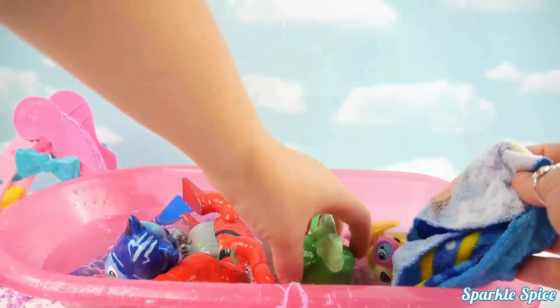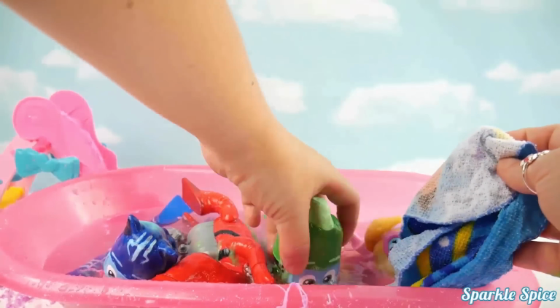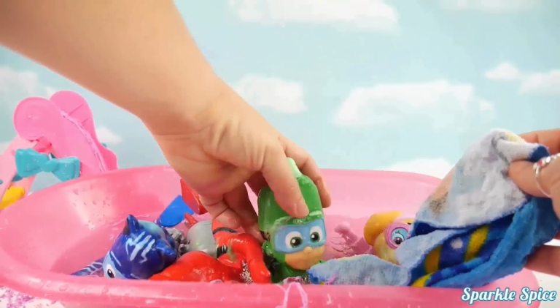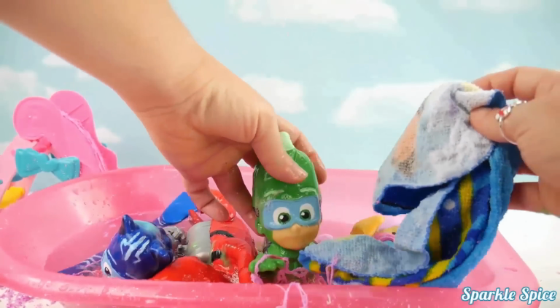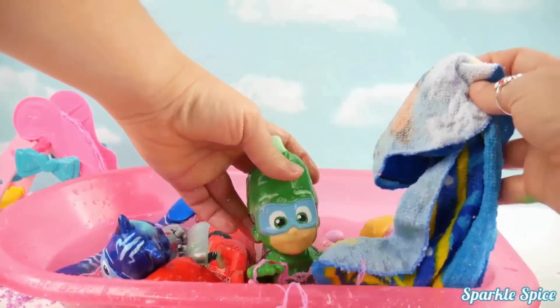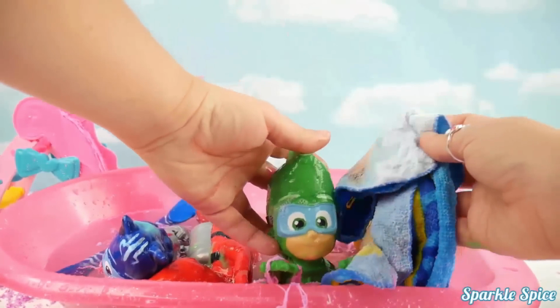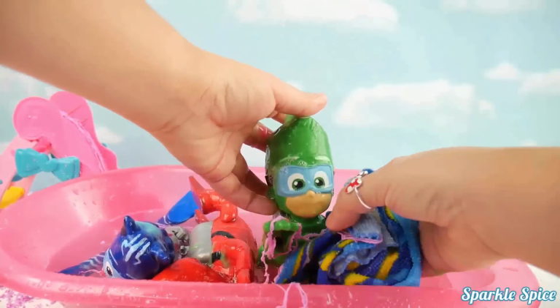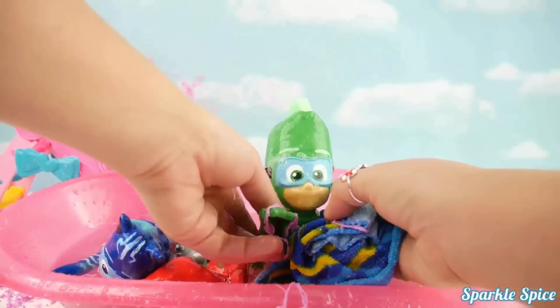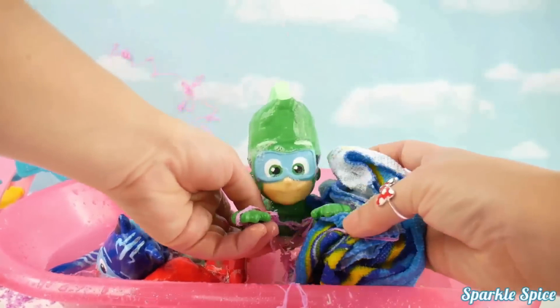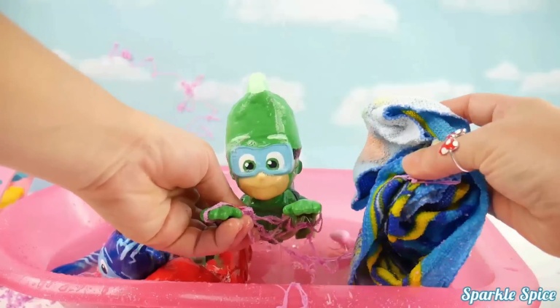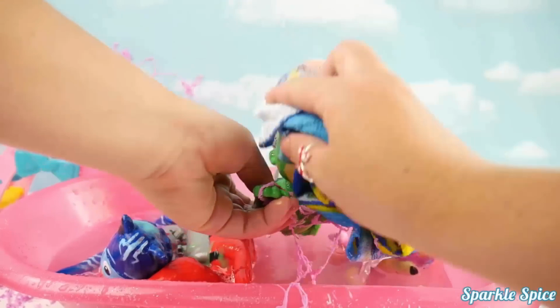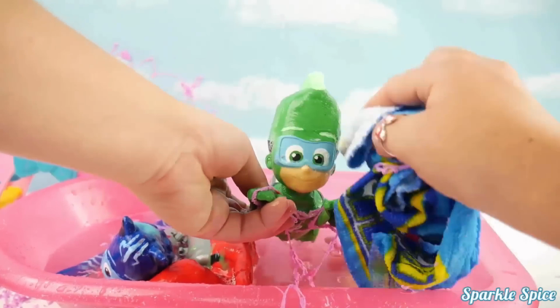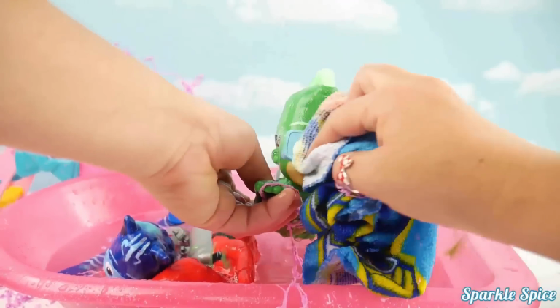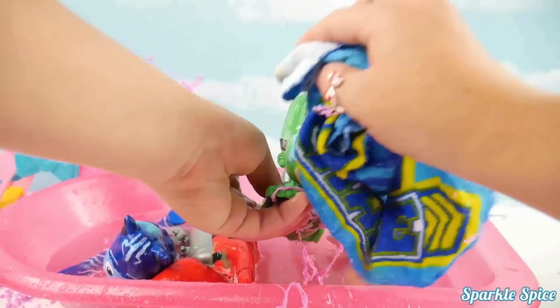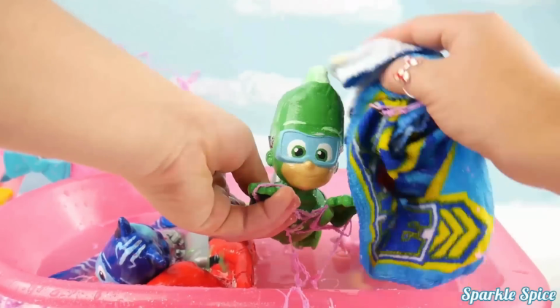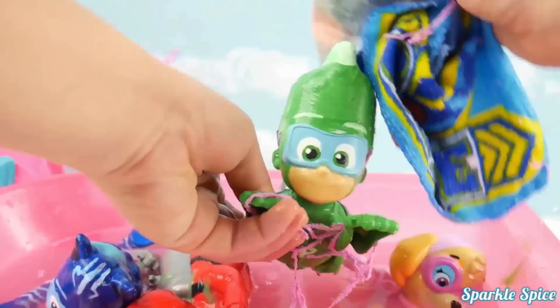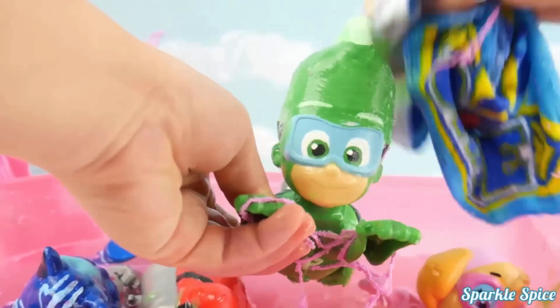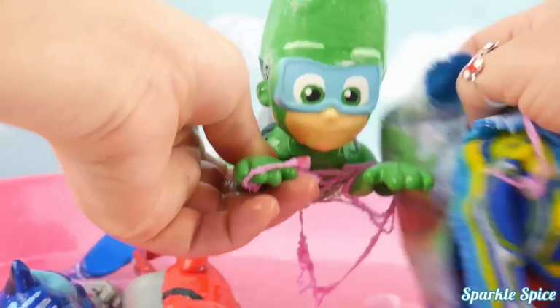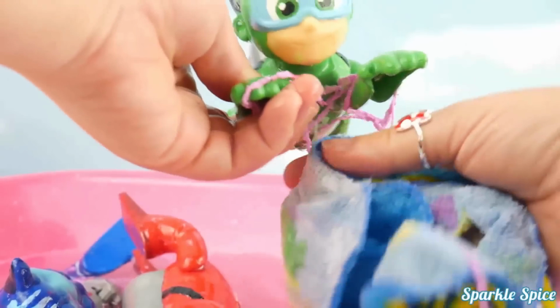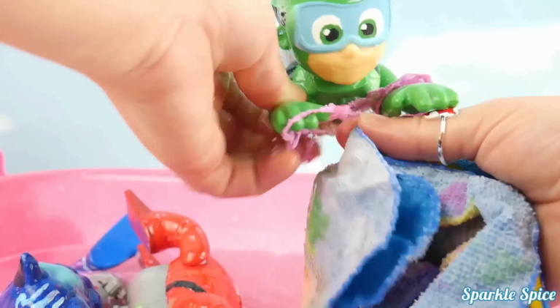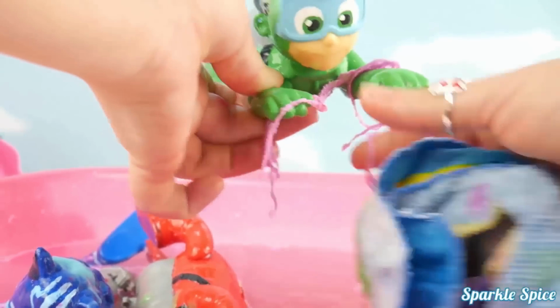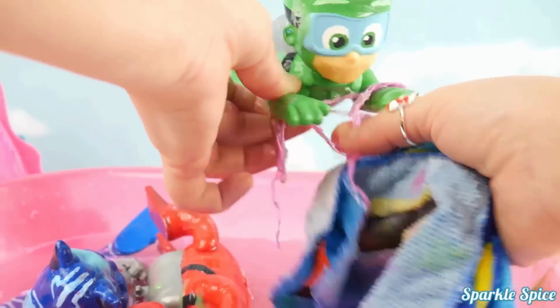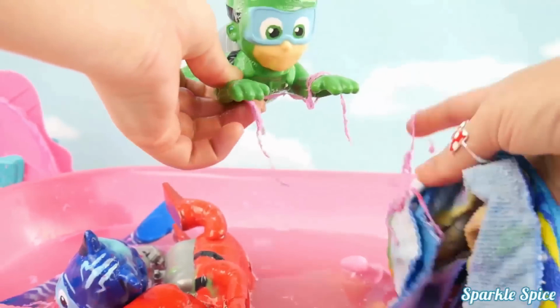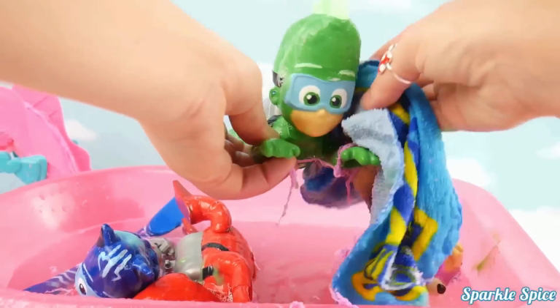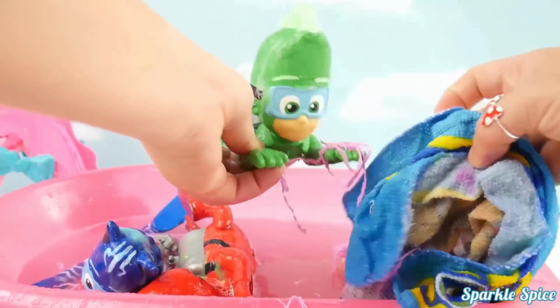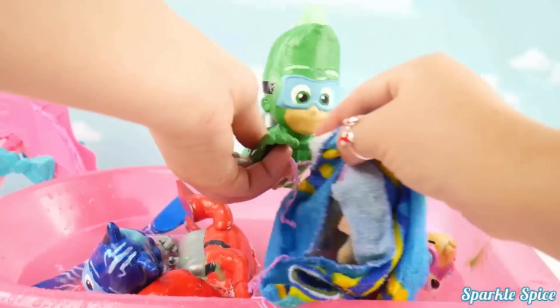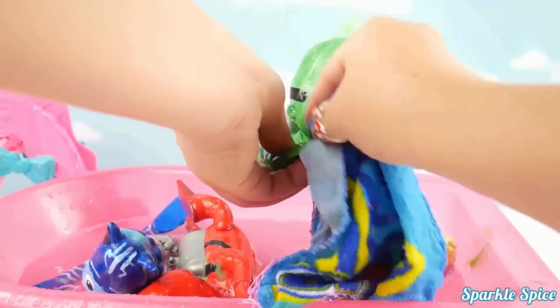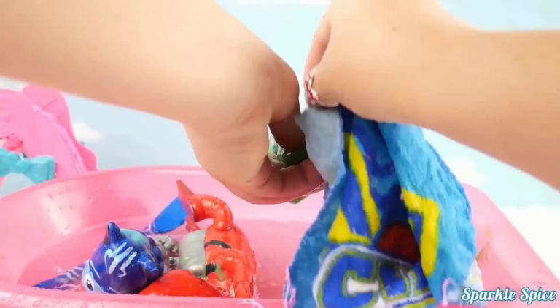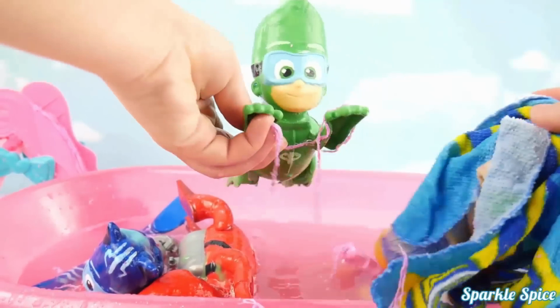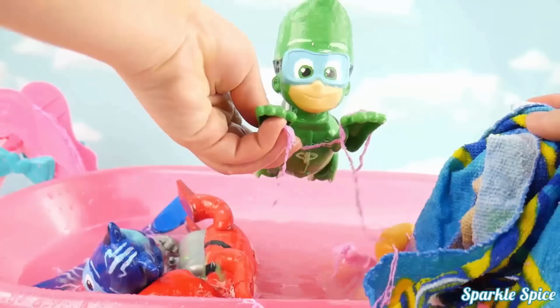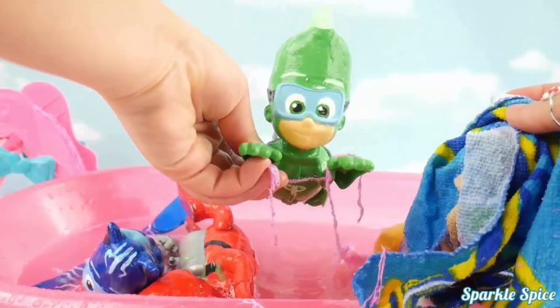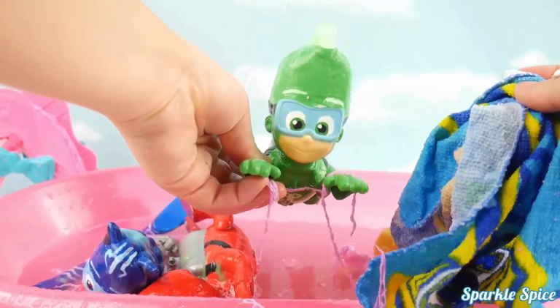Alright Gekko you're up next. Let's get you all cleaned up. We'll just gently wipe you off and get that silly string out of there. So good. Time to get rinsed off.